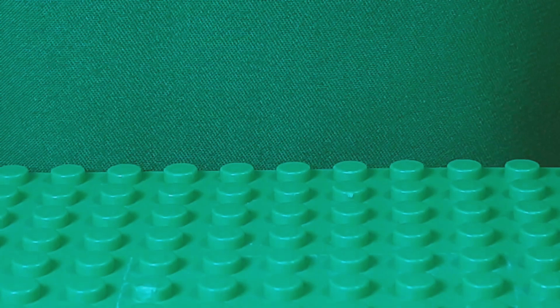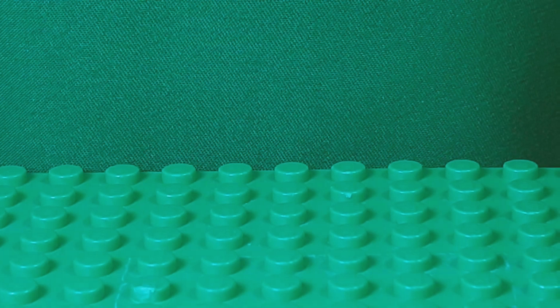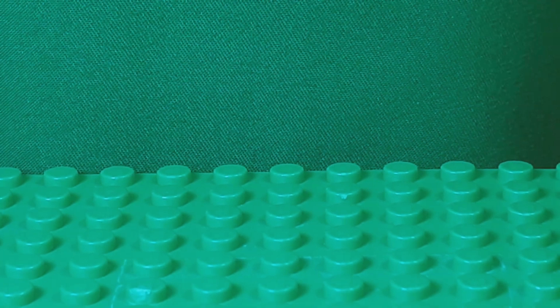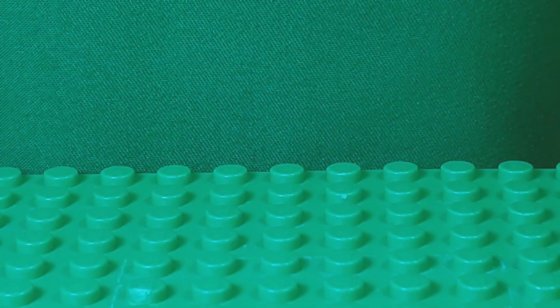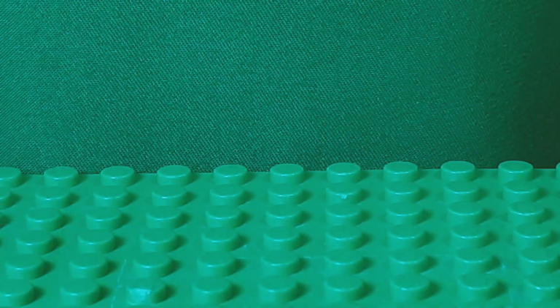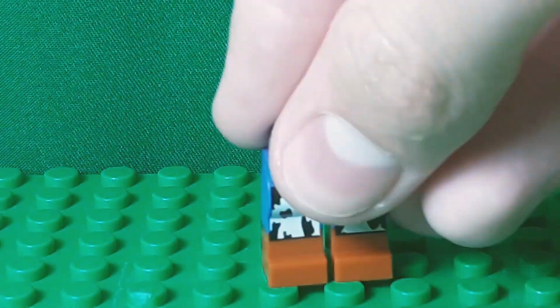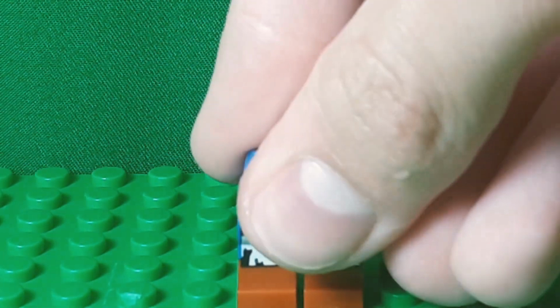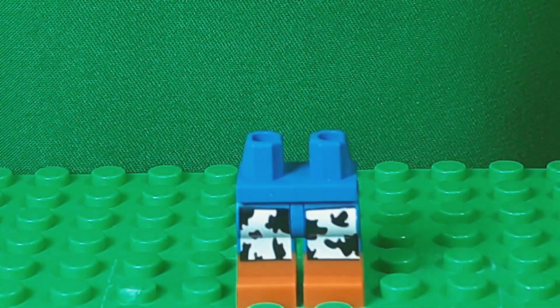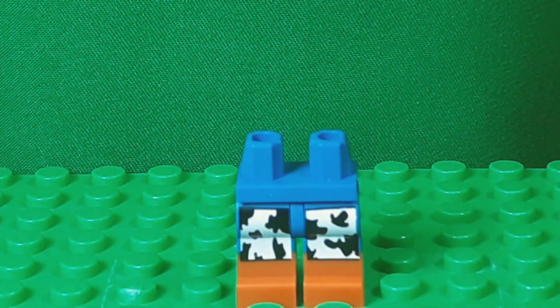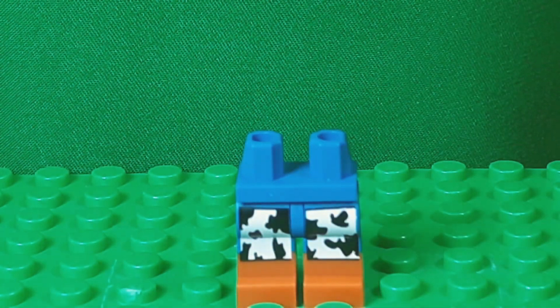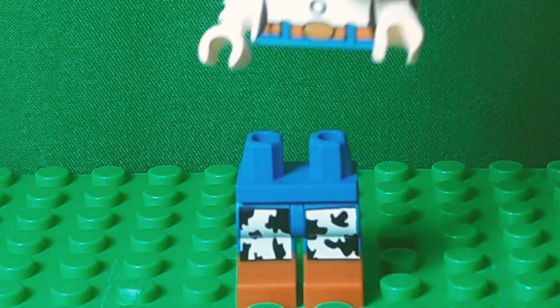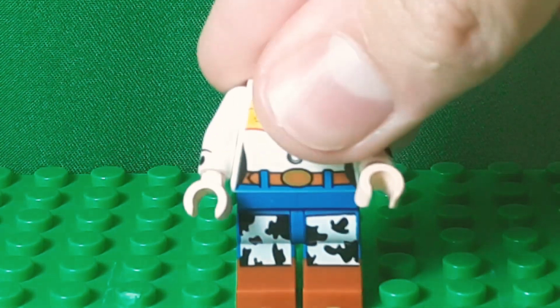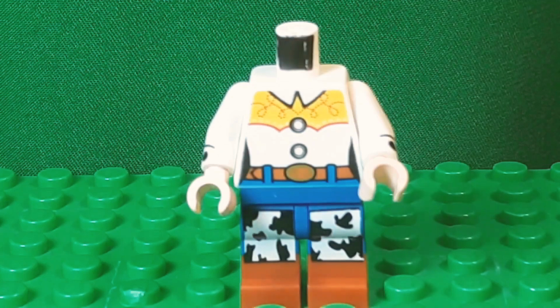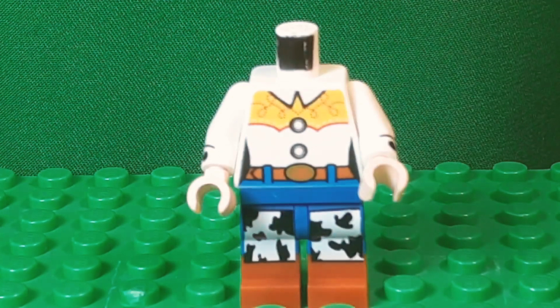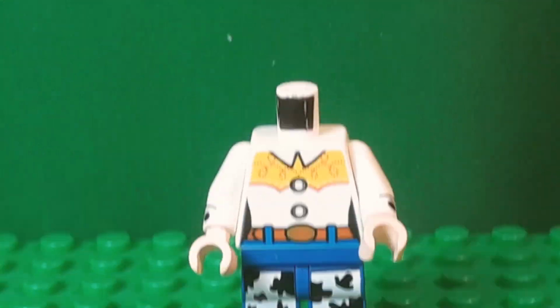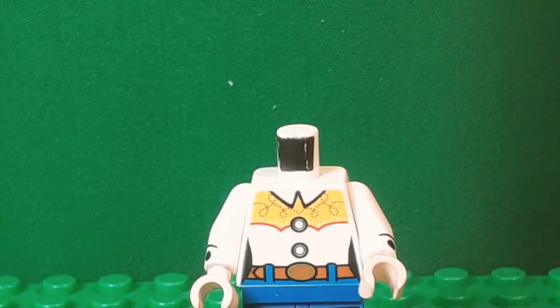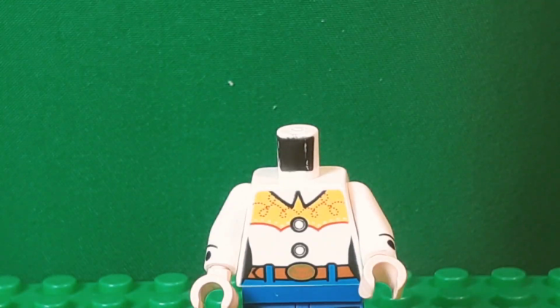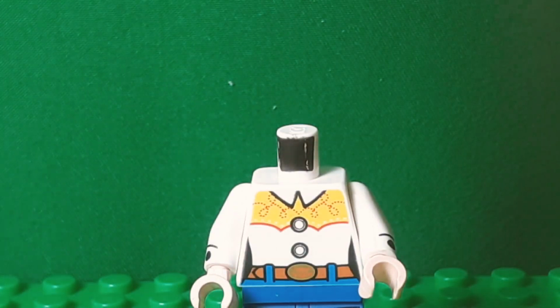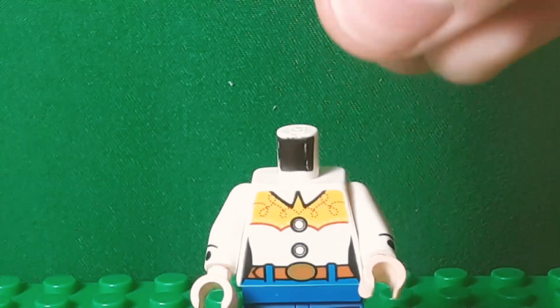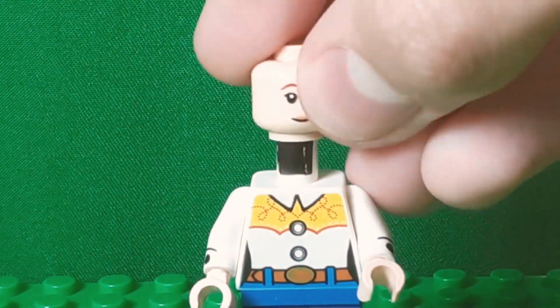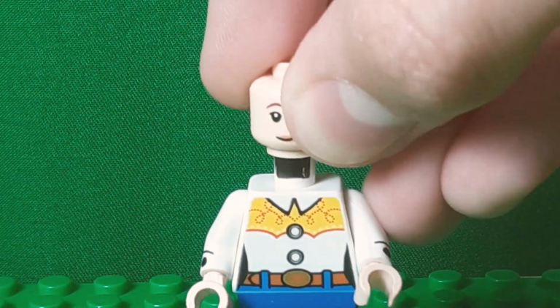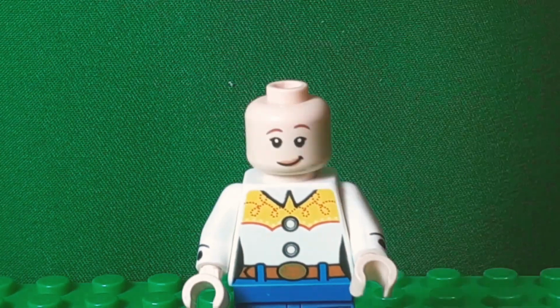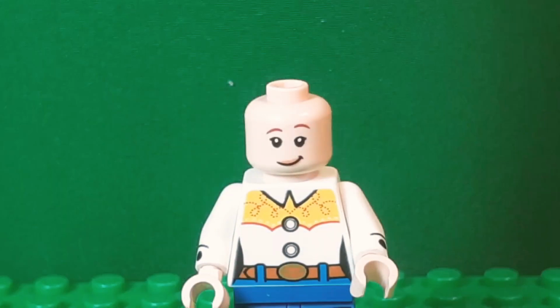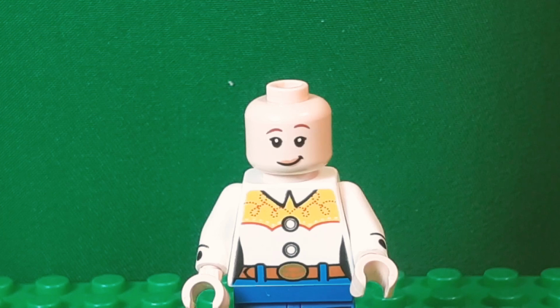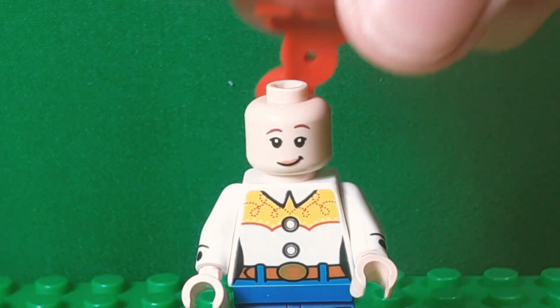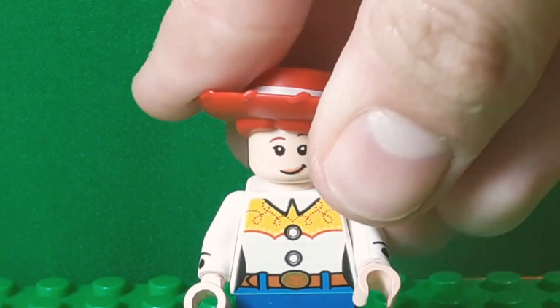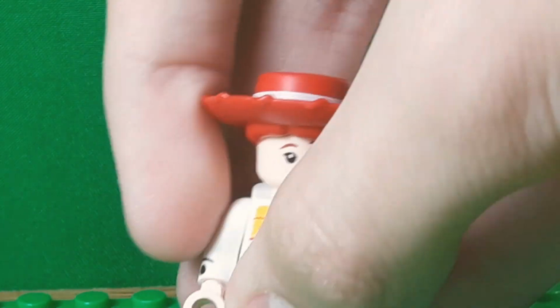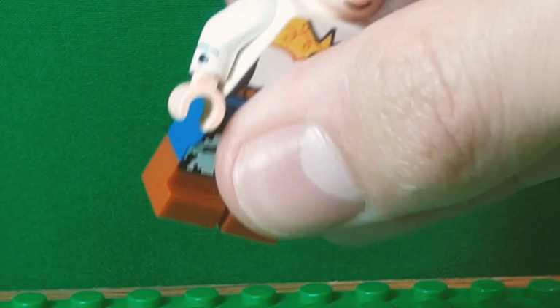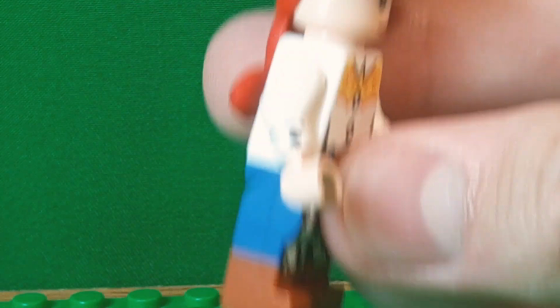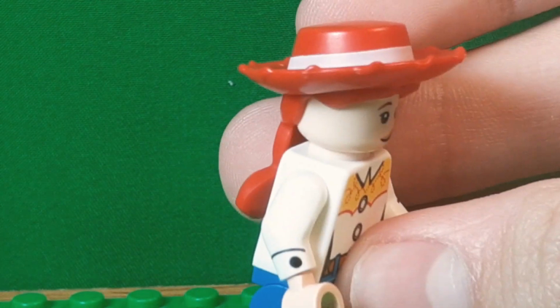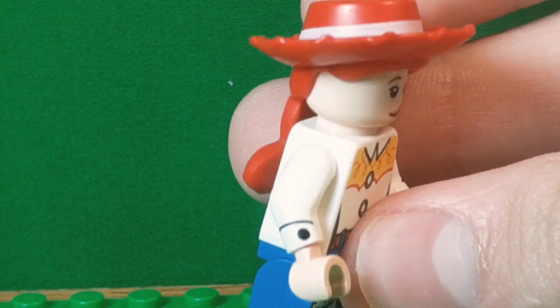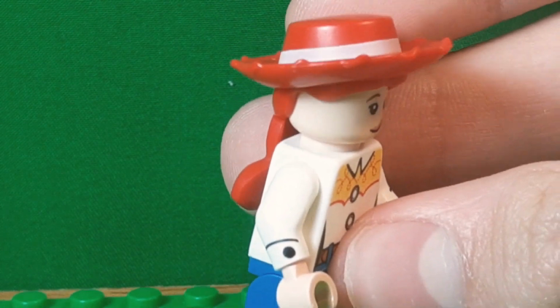This is kind of like my Duke Caboom video, where the legs, torso, head, and hair are all the same. But I did add something for the arms, which are the Chef's Arms from Series 17.